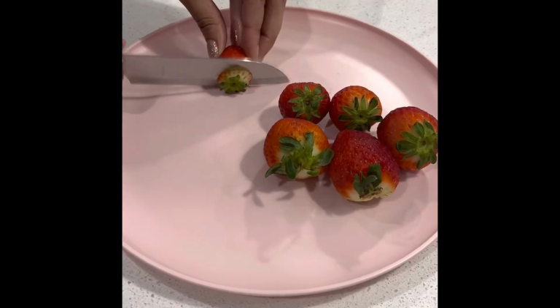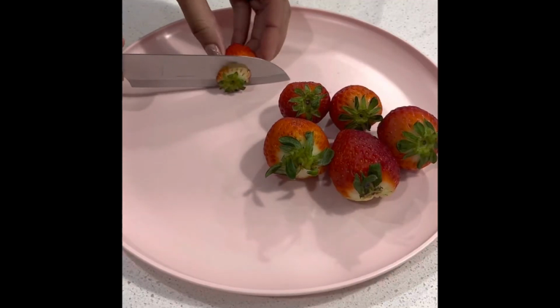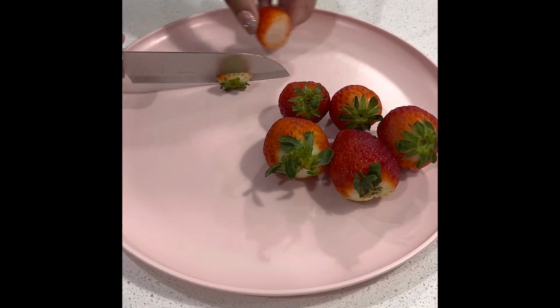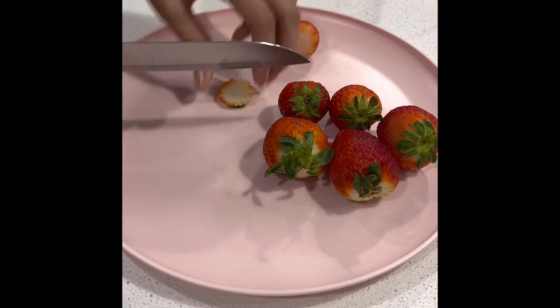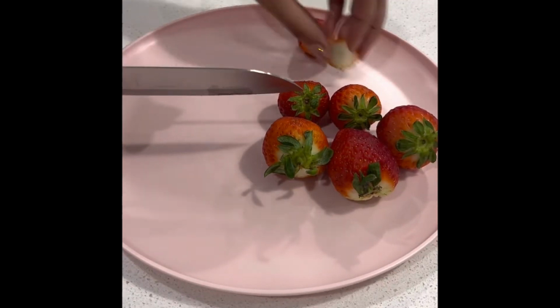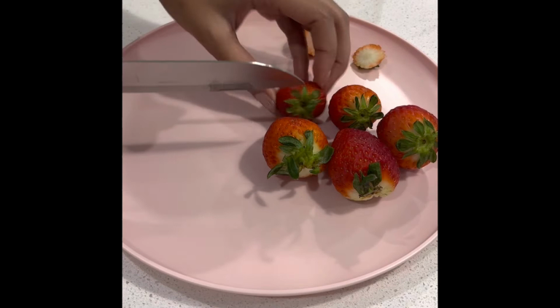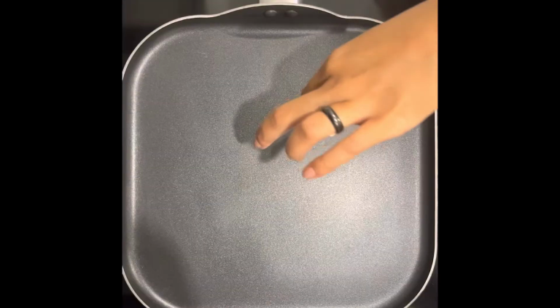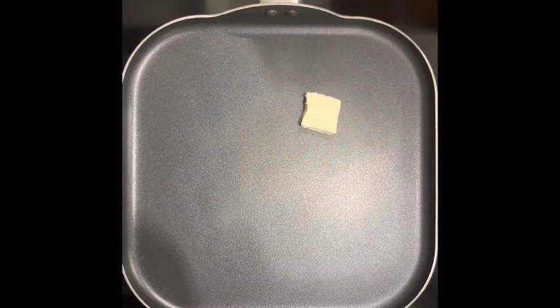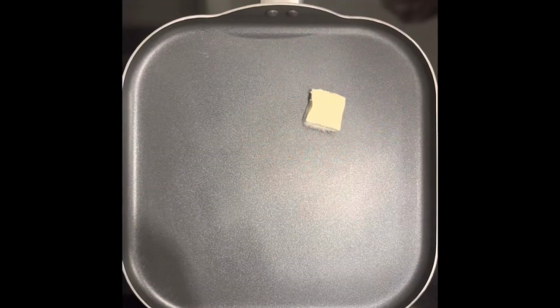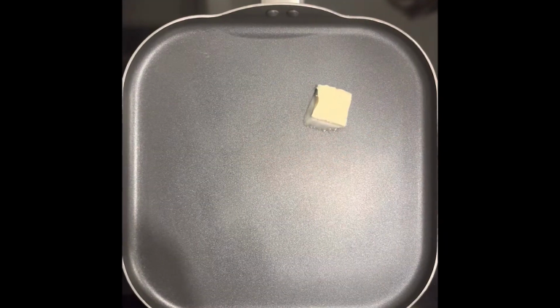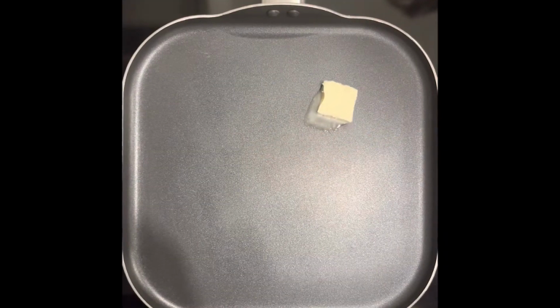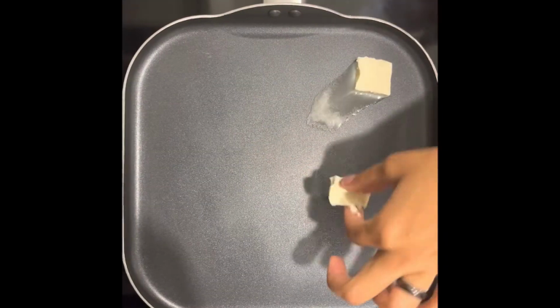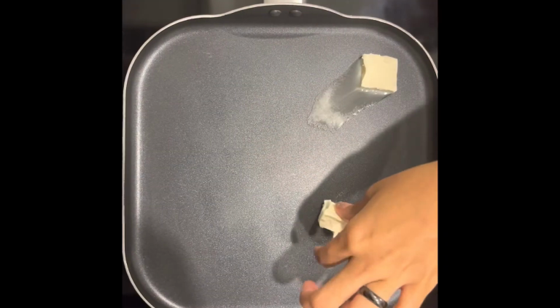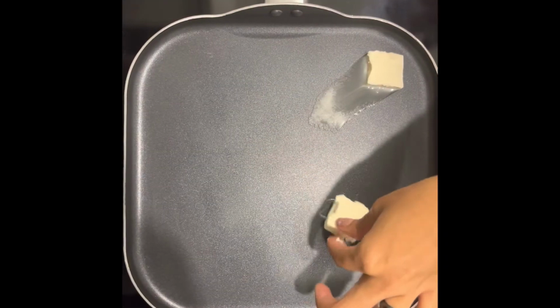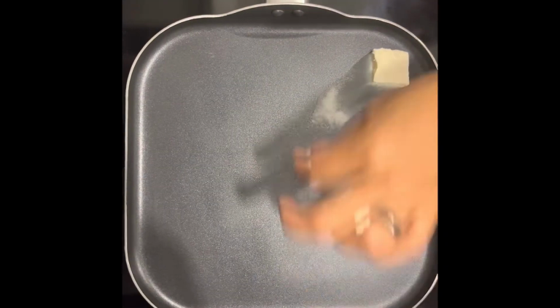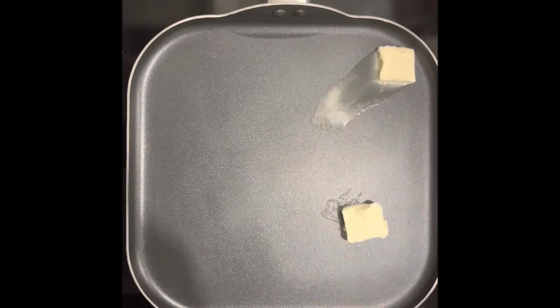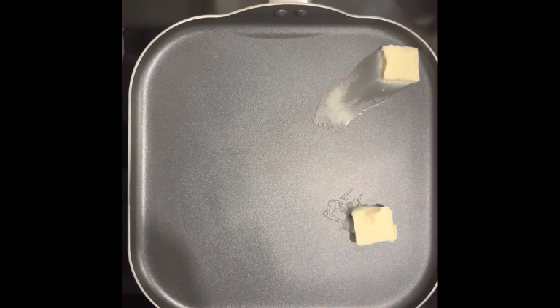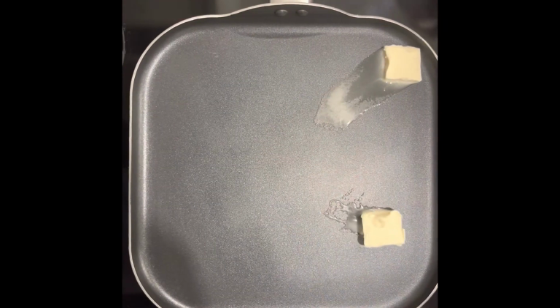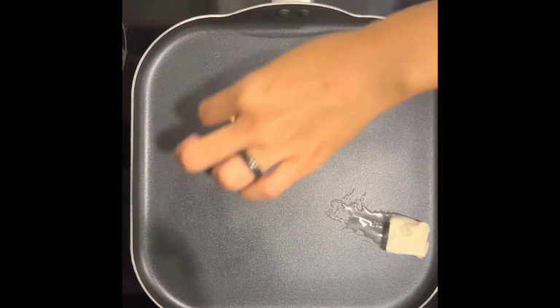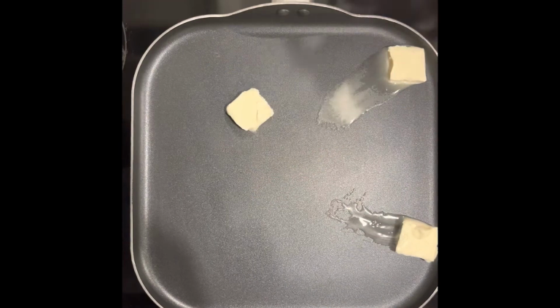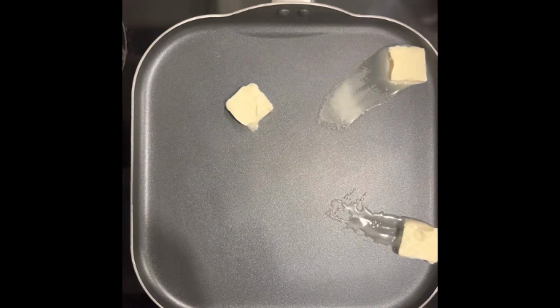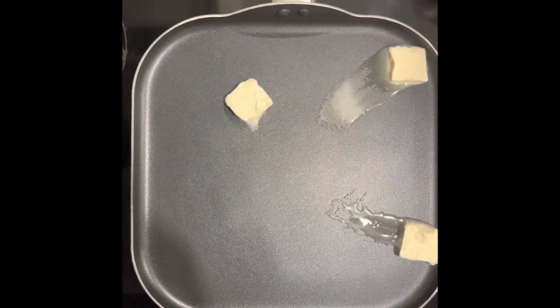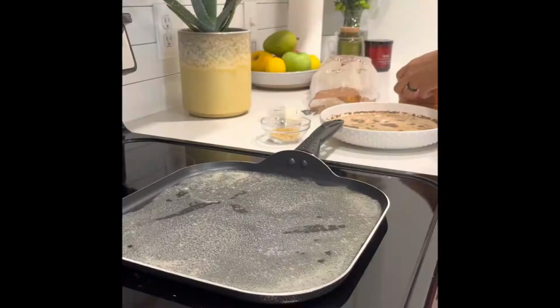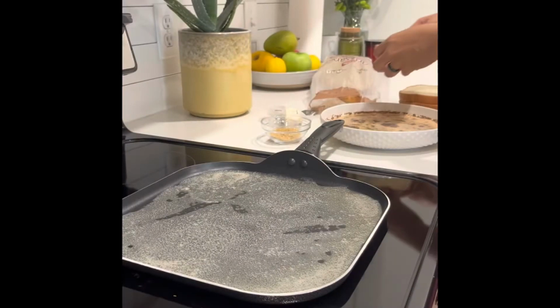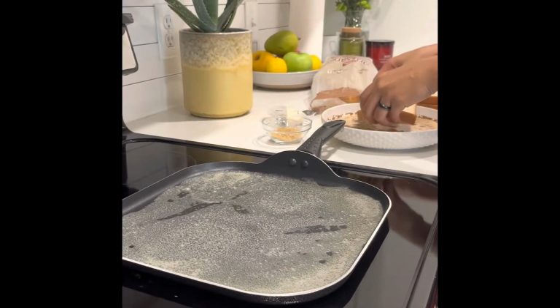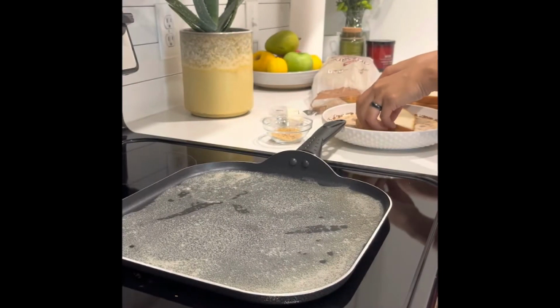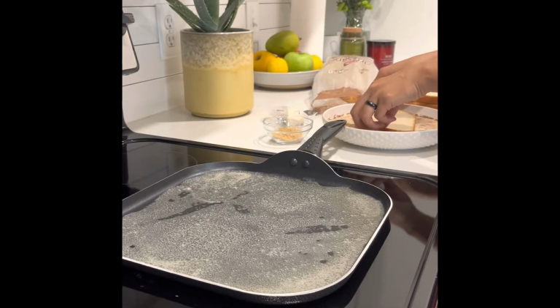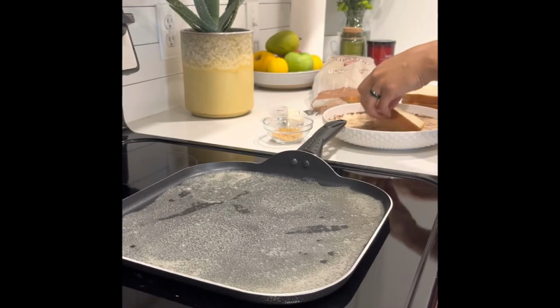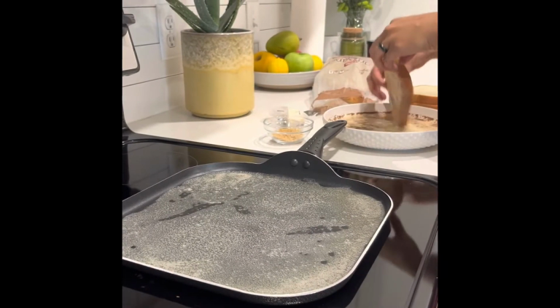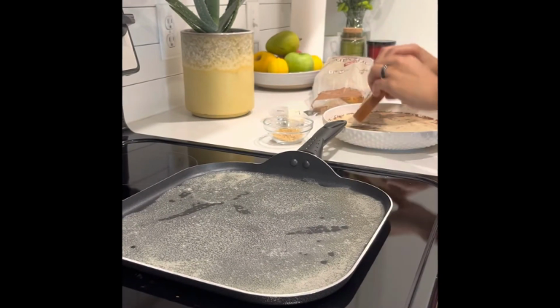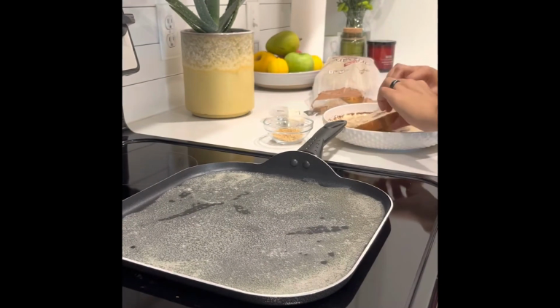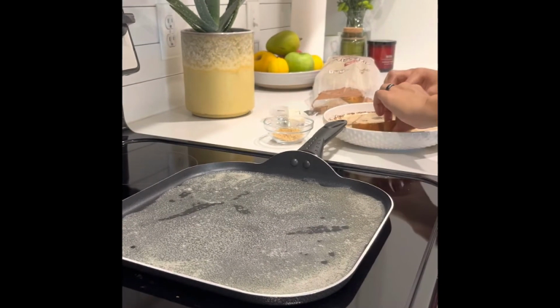I prep my fruit so I can put that aside for later. Put some butter in your pan. Then you just want to dip your bread on both sides — I just dipped mine.